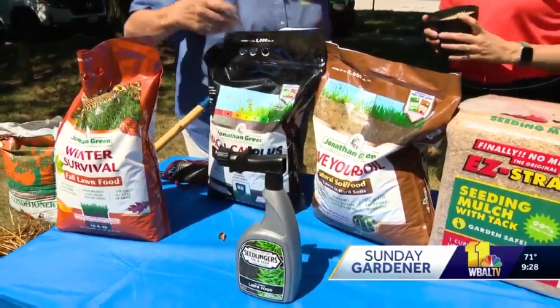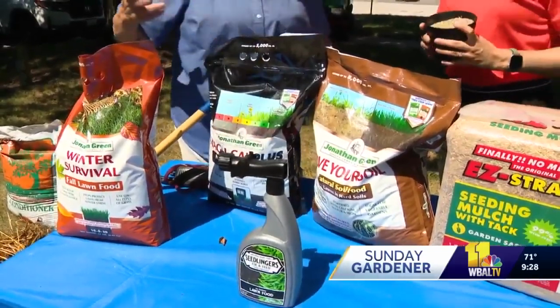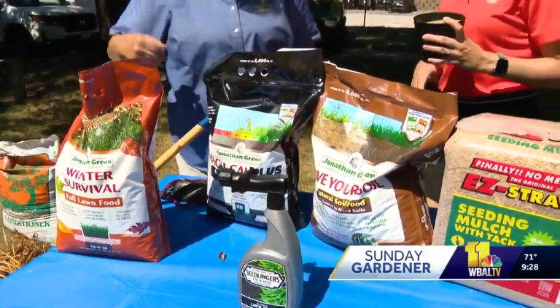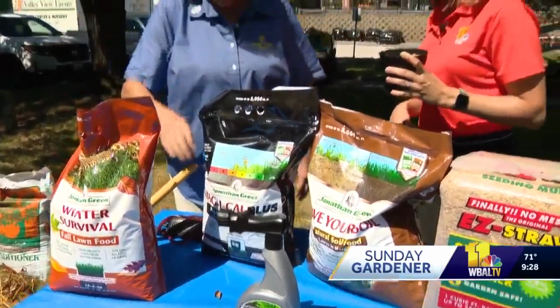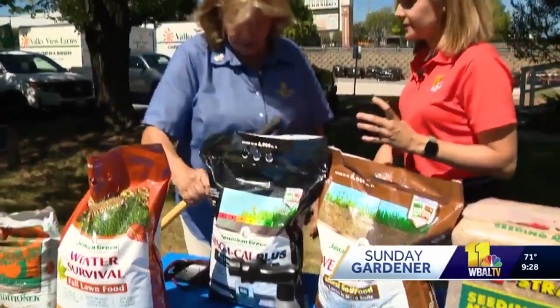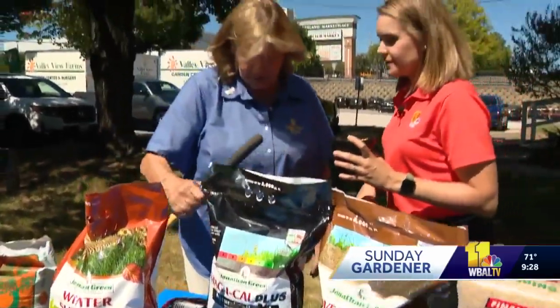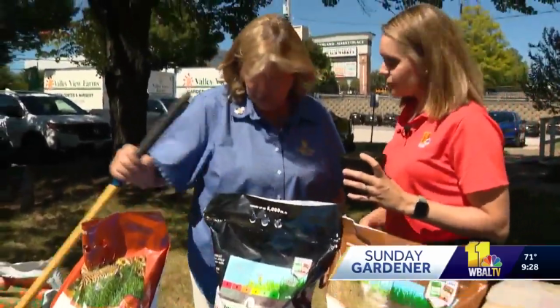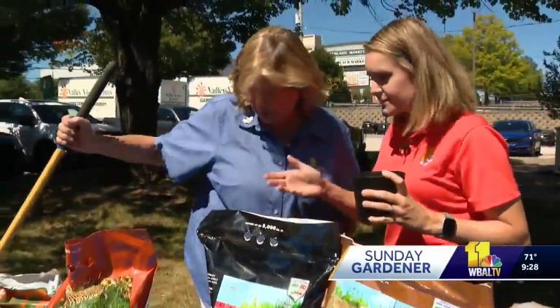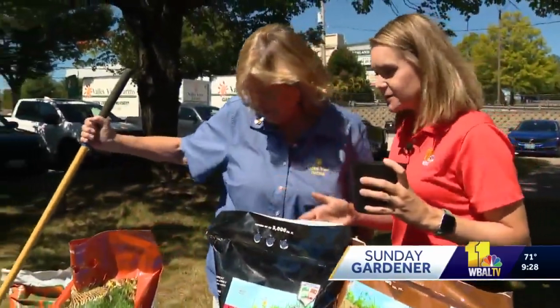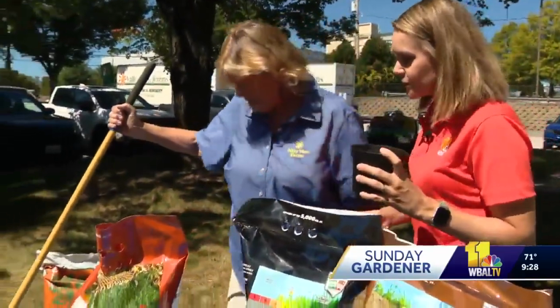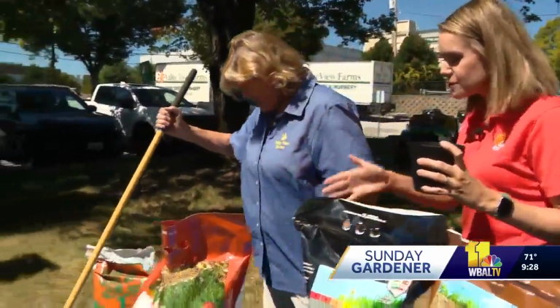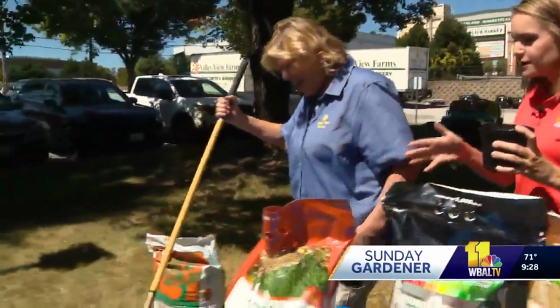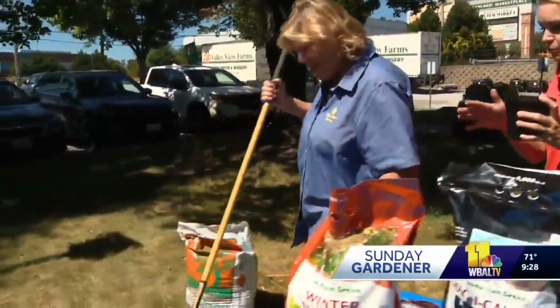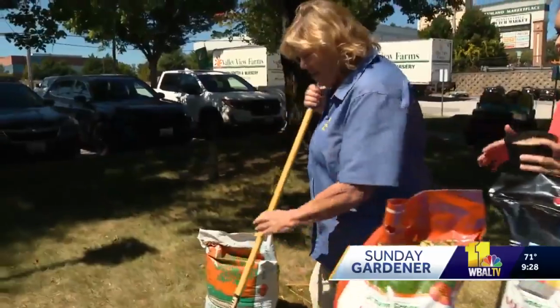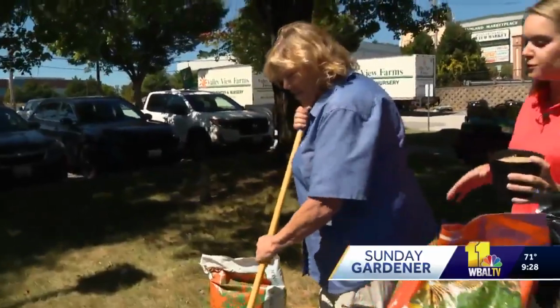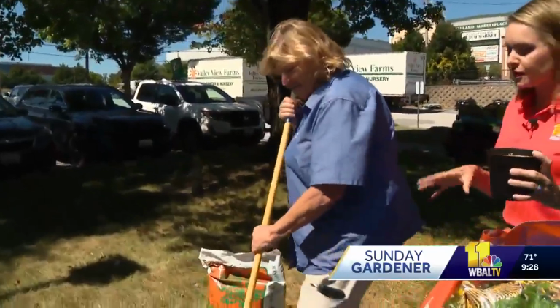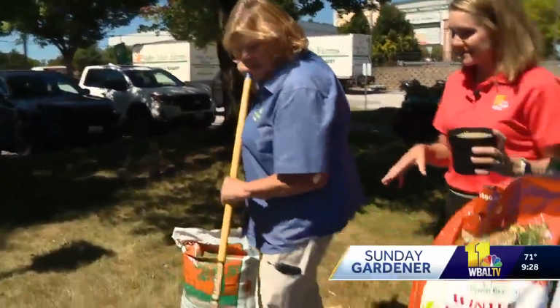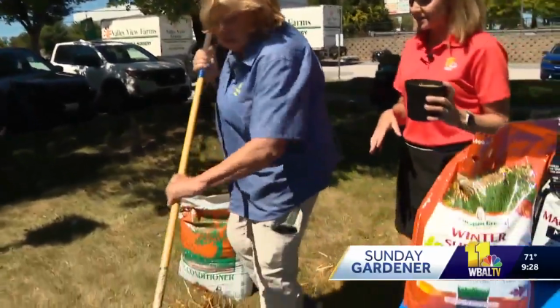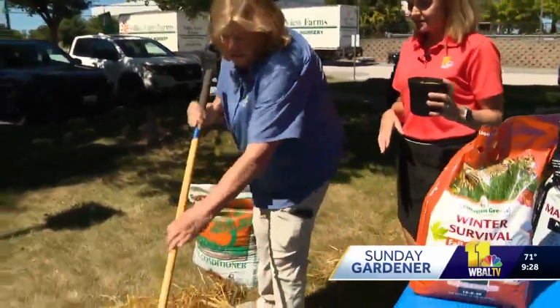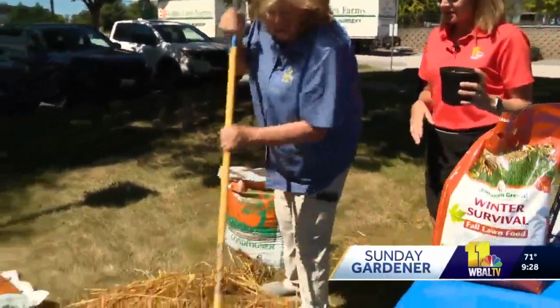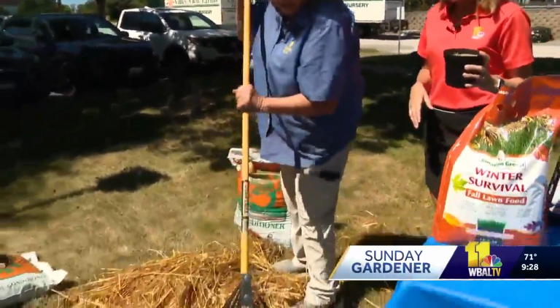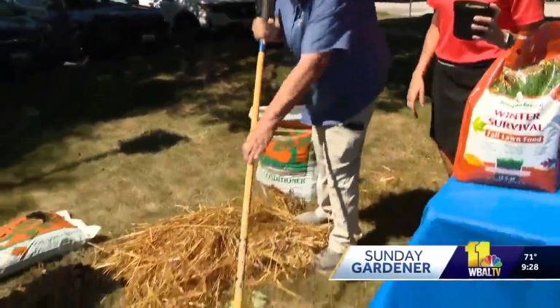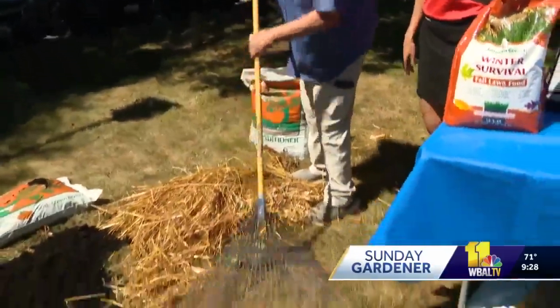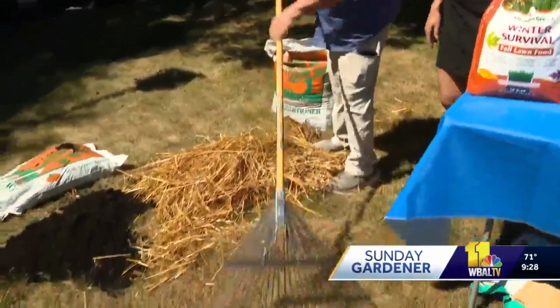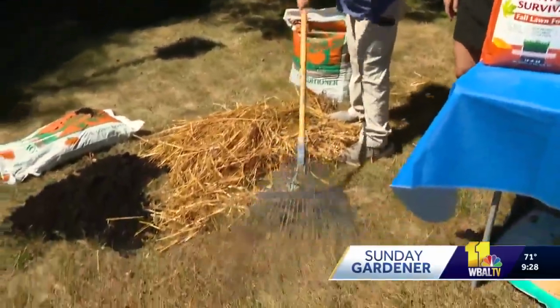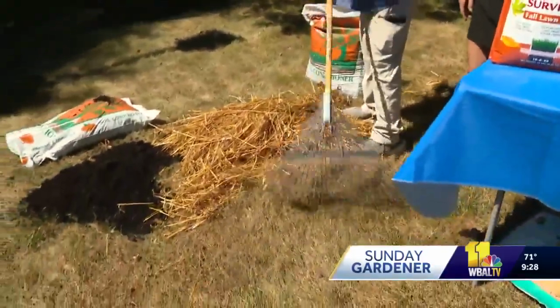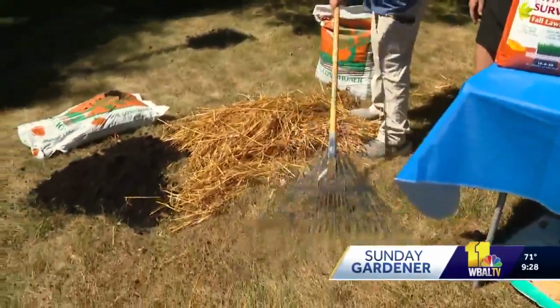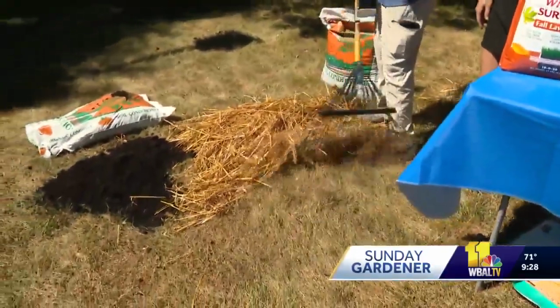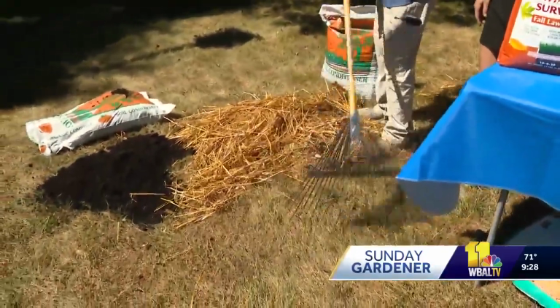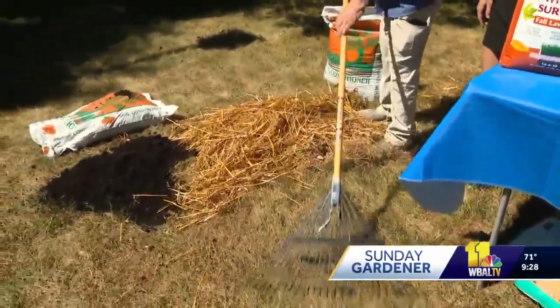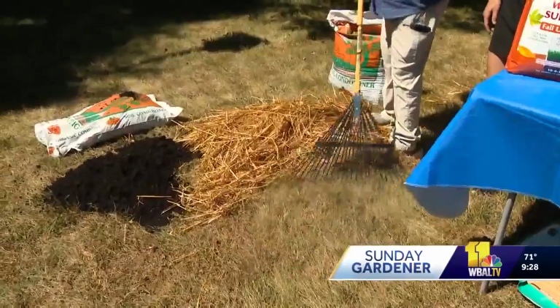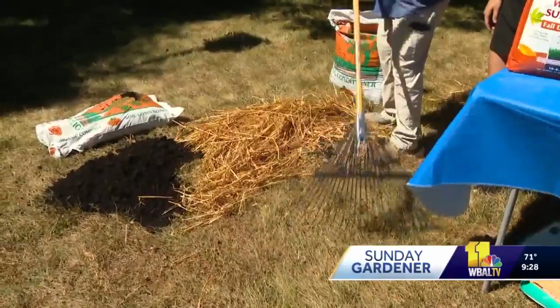You can still use a synthetic fertilizer in the fall — you can even use a liquid in case you don't want to go with a granular or use a spreader. Show us what someone might do if they're trying to seed. Well, the first thing you want to do is make sure the seed has somewhere to land, so rake some of this stuff up — the dead grass.